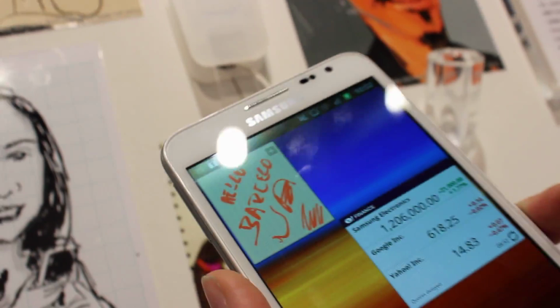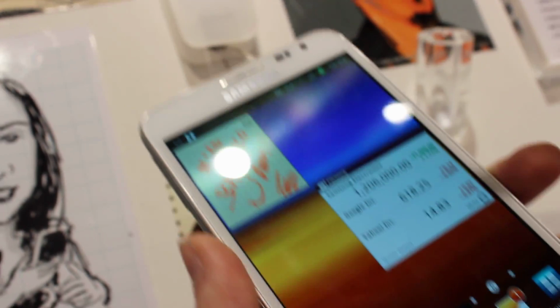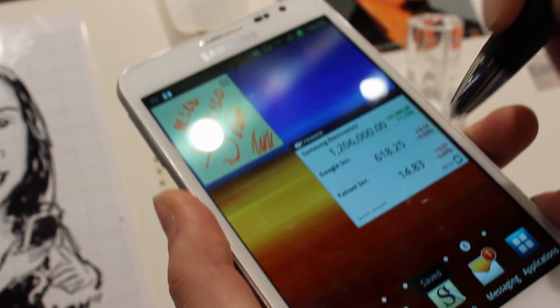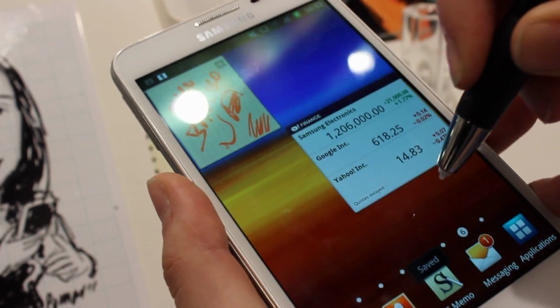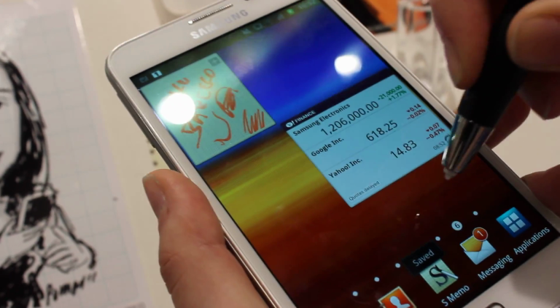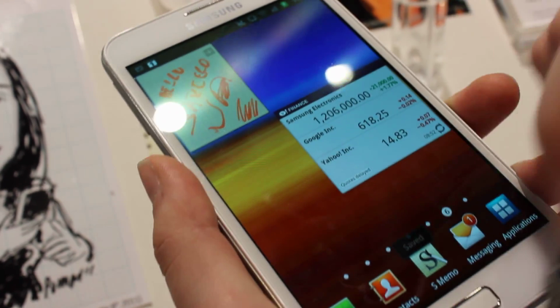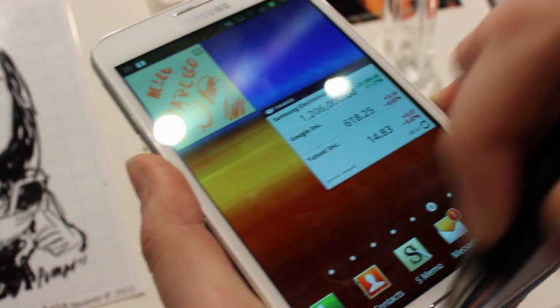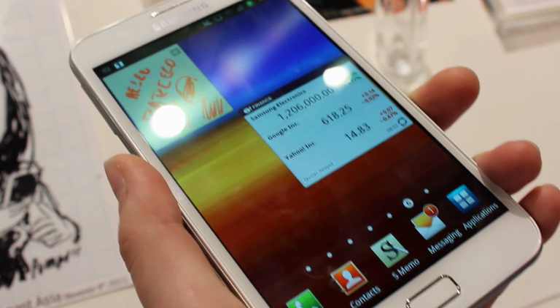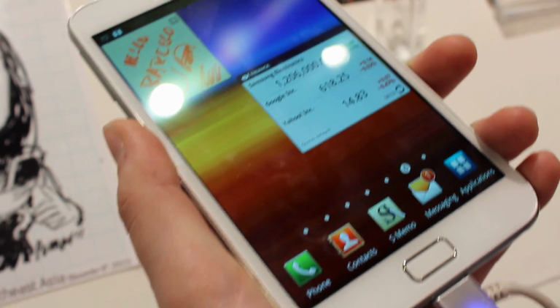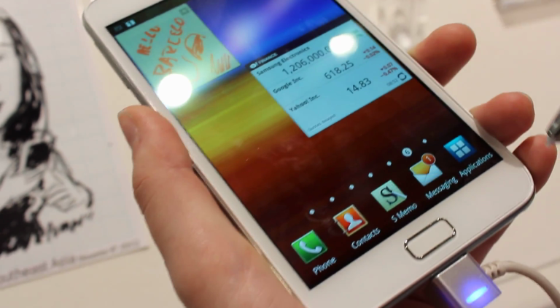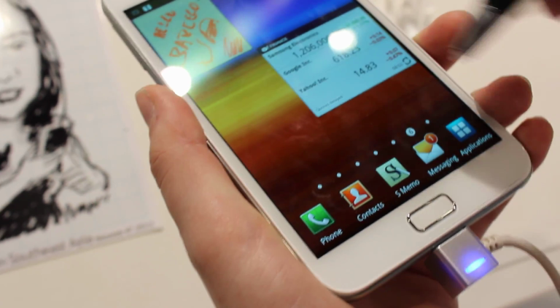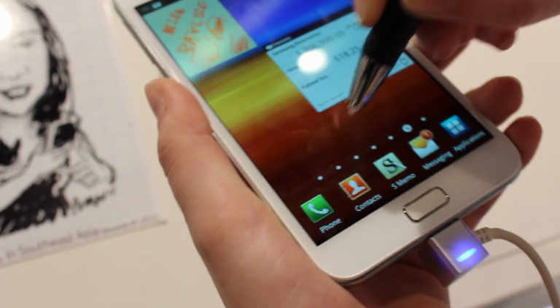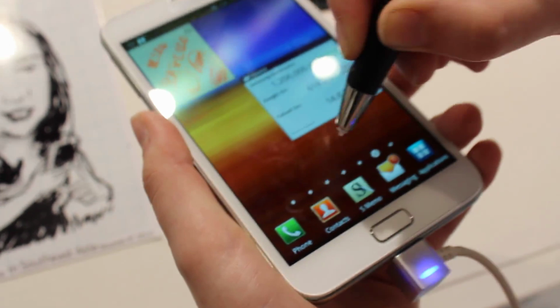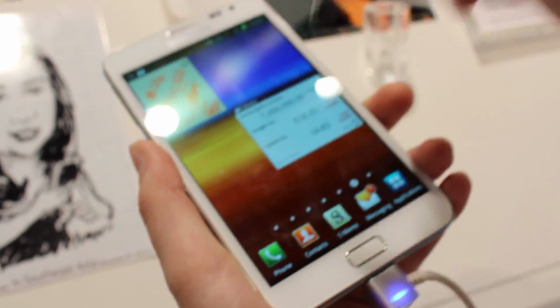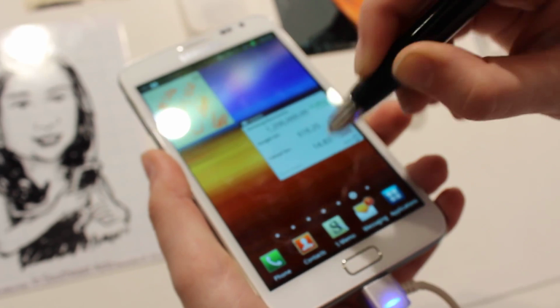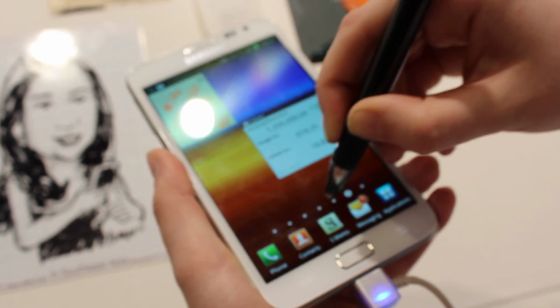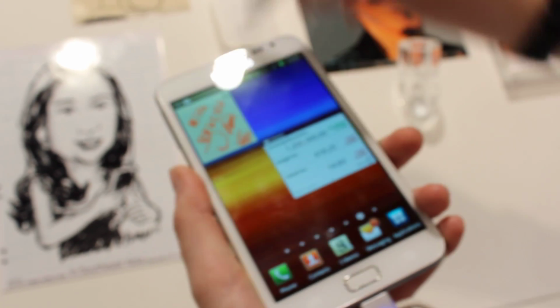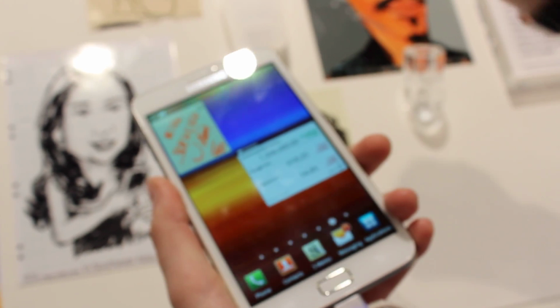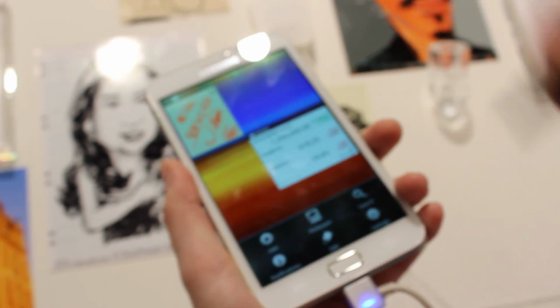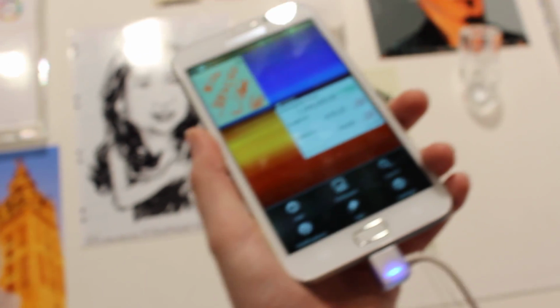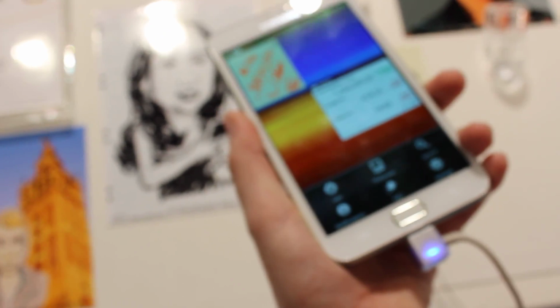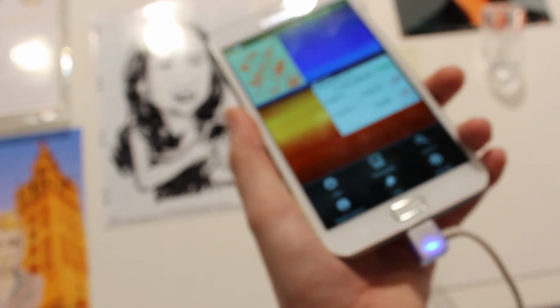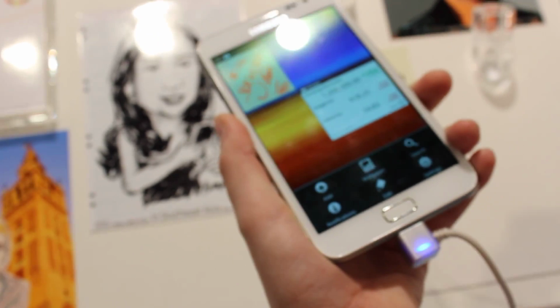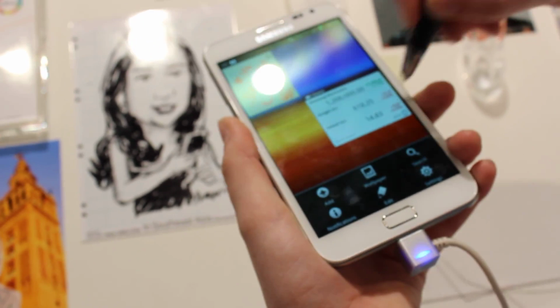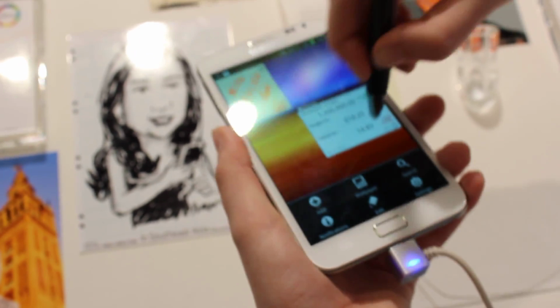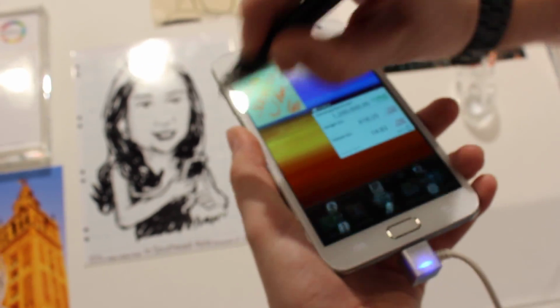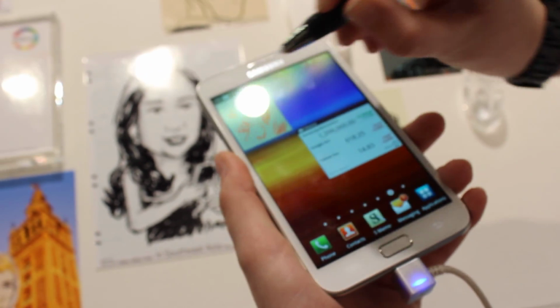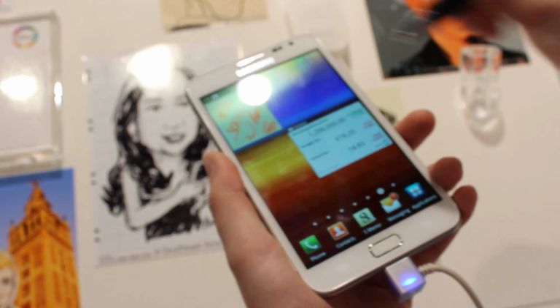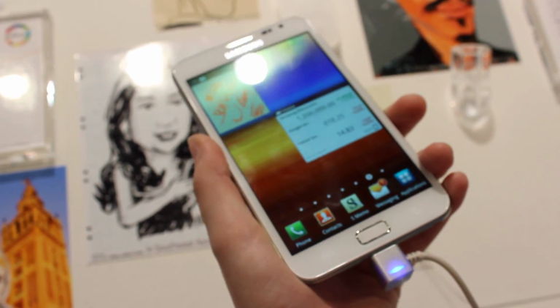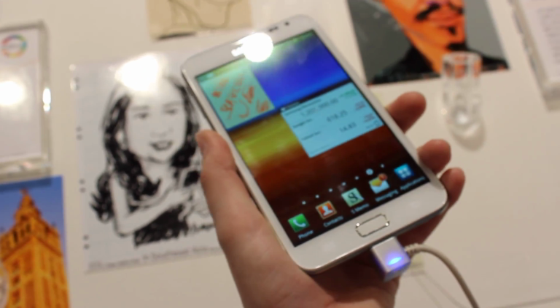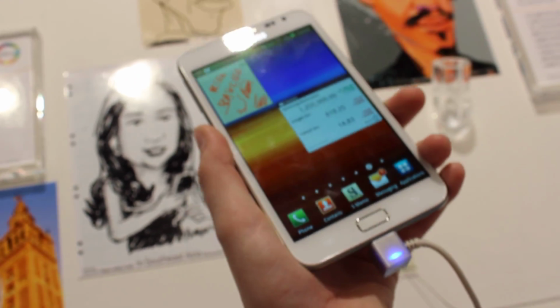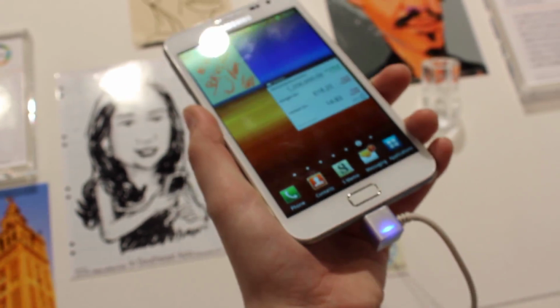To get rid of the menu without touching the bottom two buttons, you can press the button and swipe upwards. Swiping left will also get rid of this.